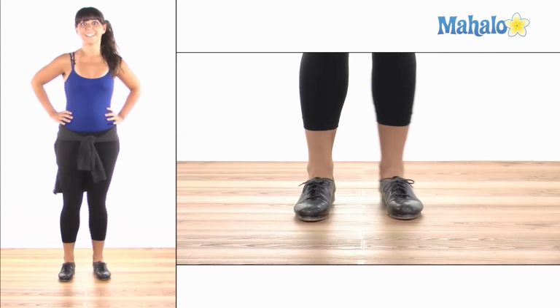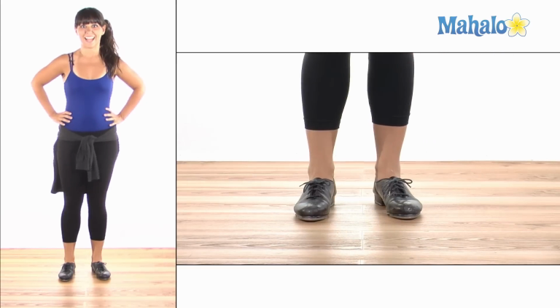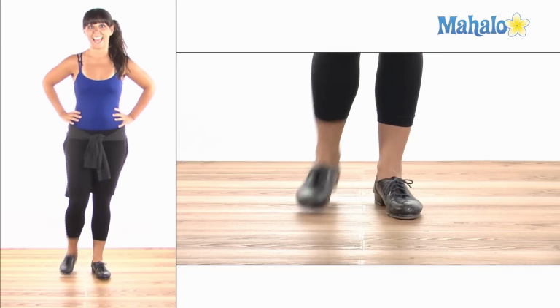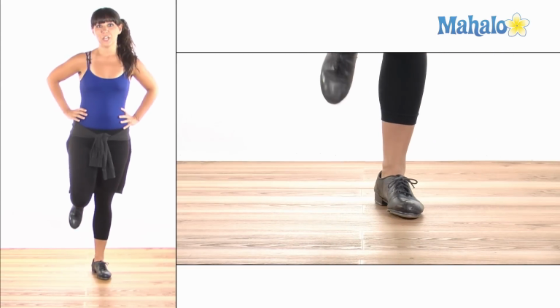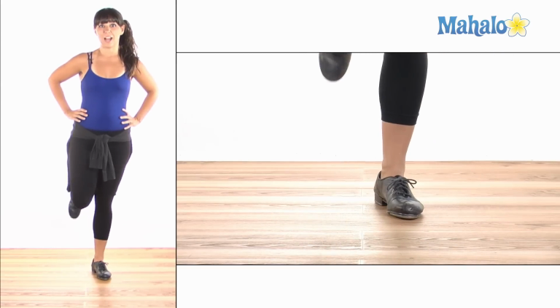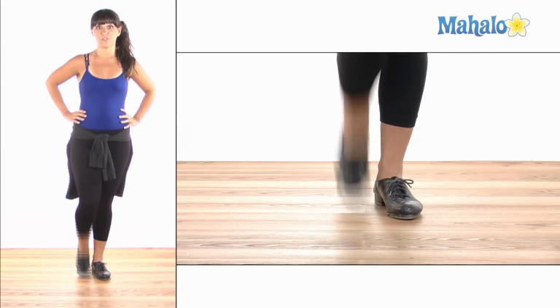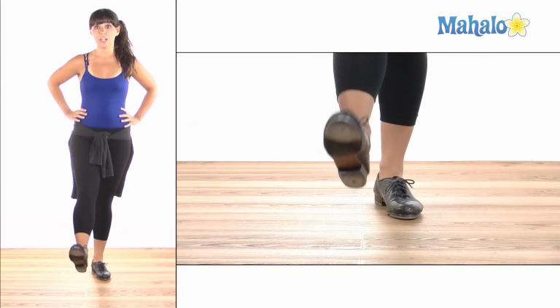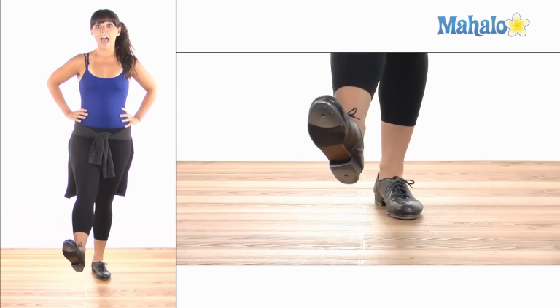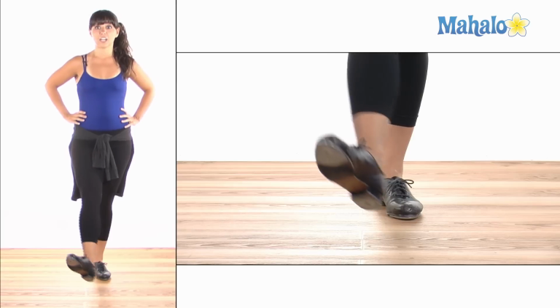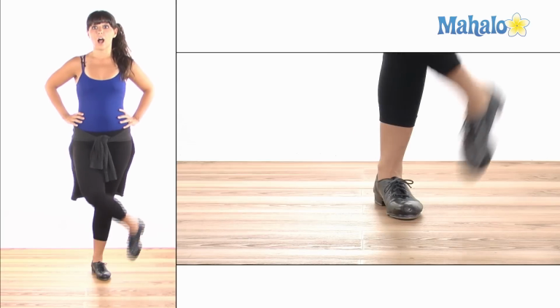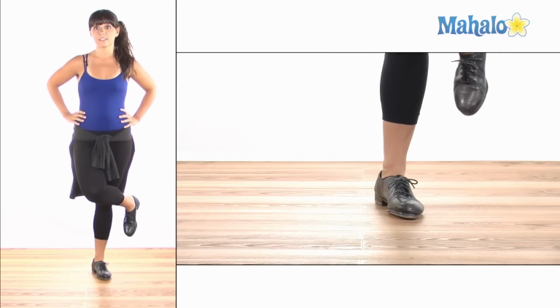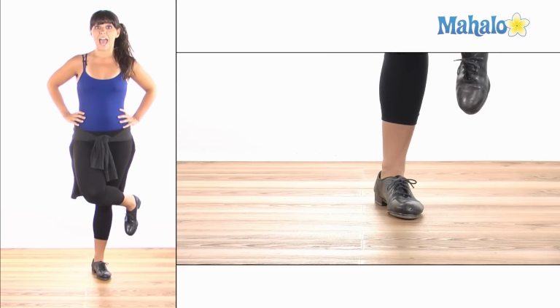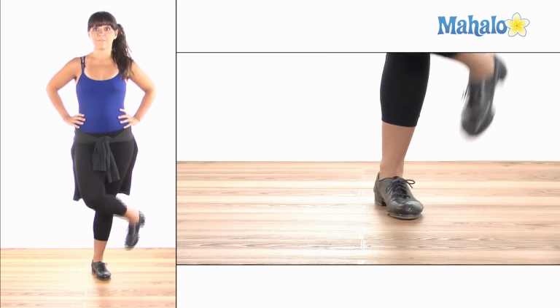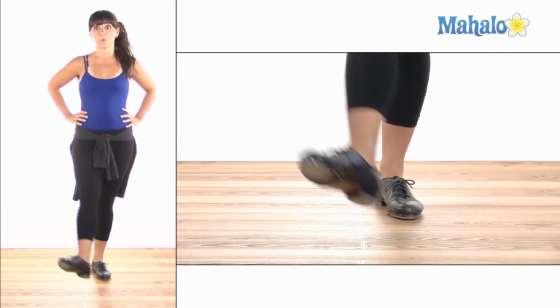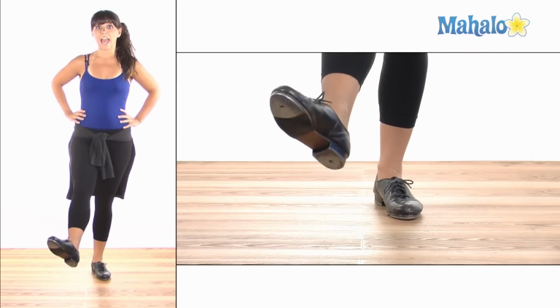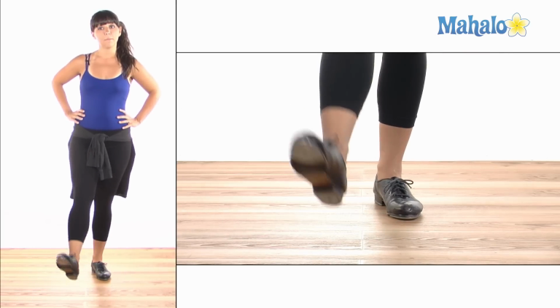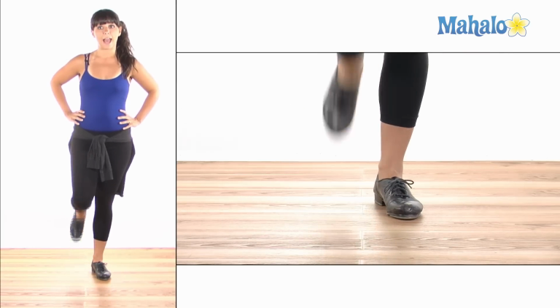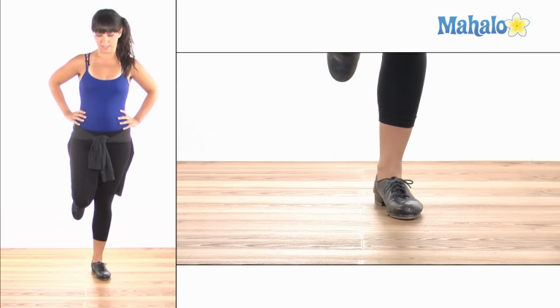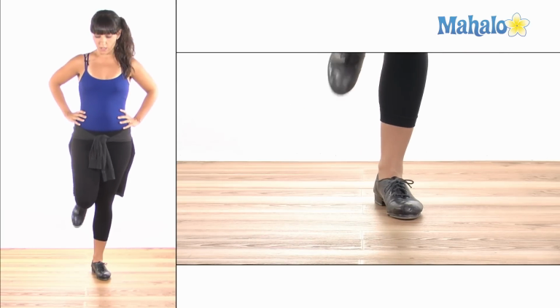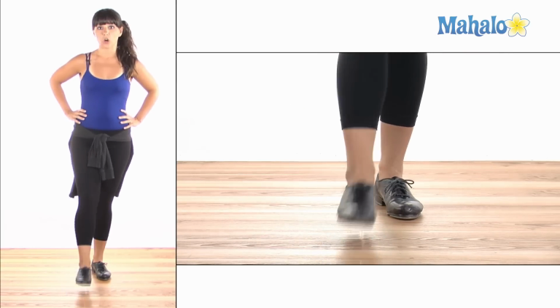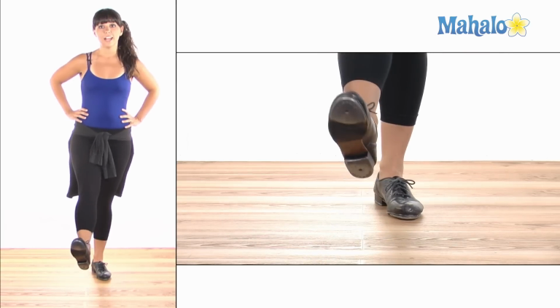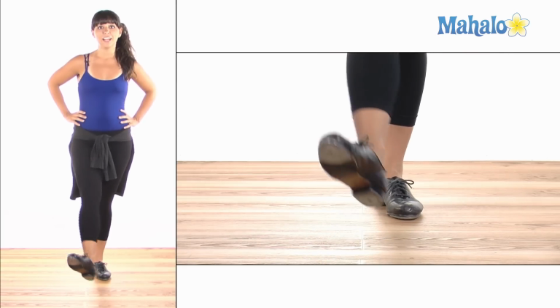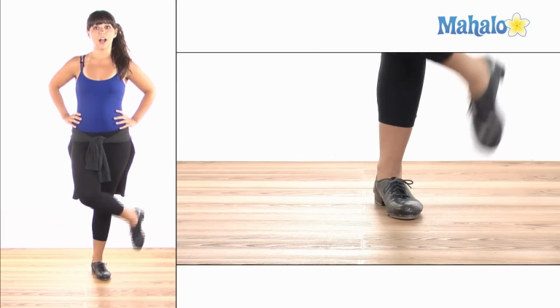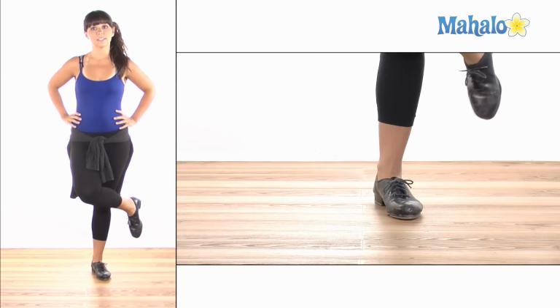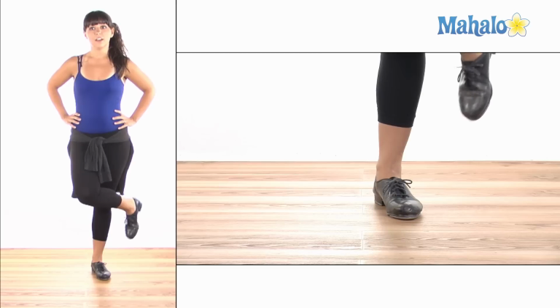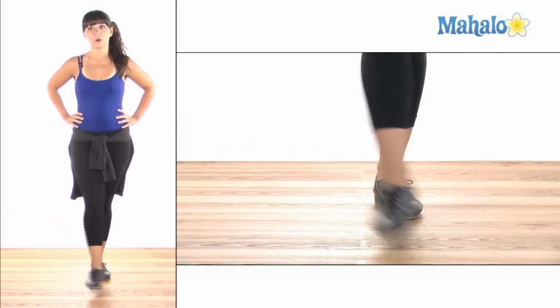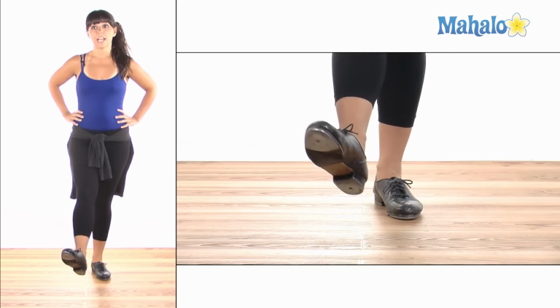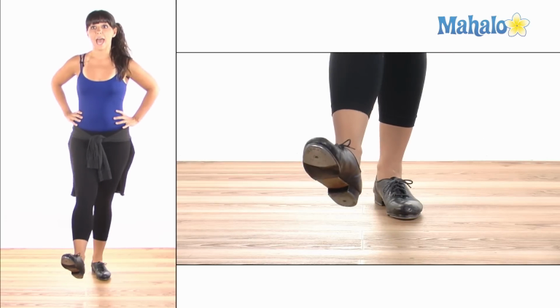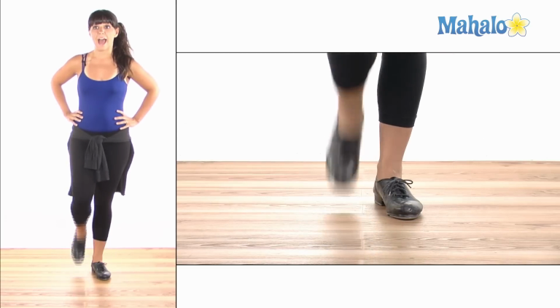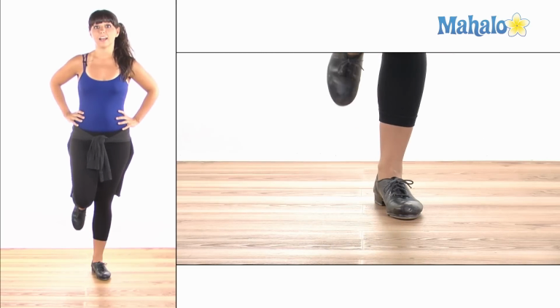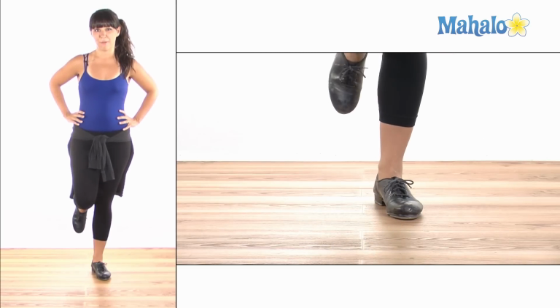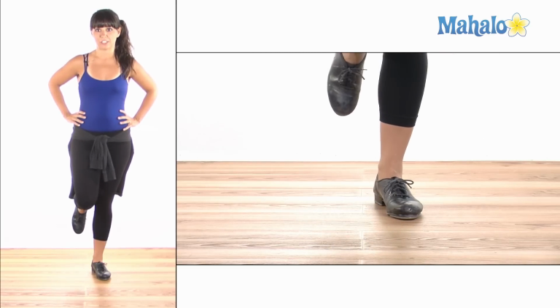Try it again. You brush forward and across, and forward and back, forward and cross, forward and back. A little bit faster — shuffle, shuffle, shuffle, shuffle.